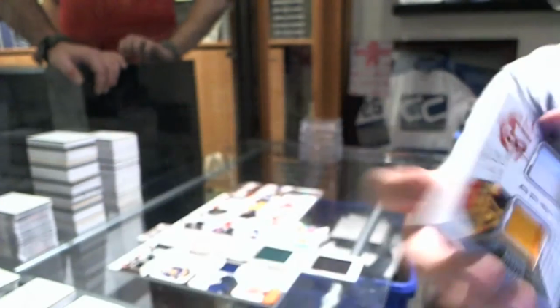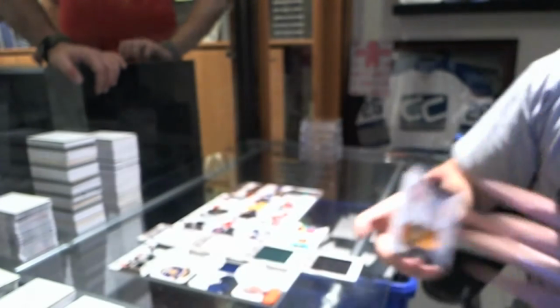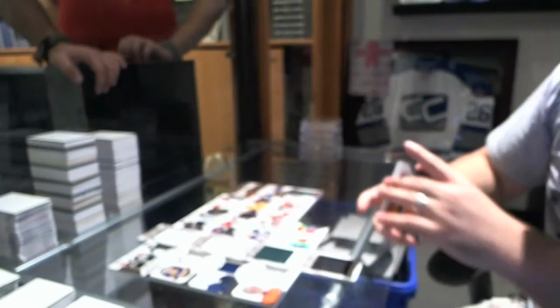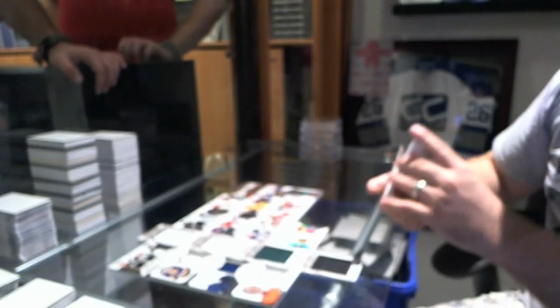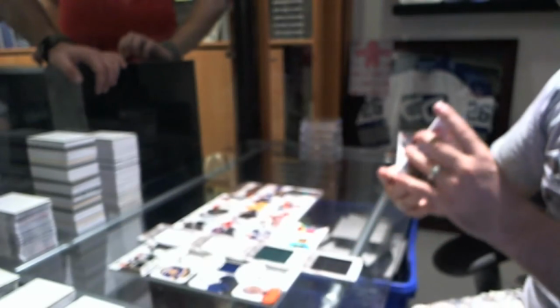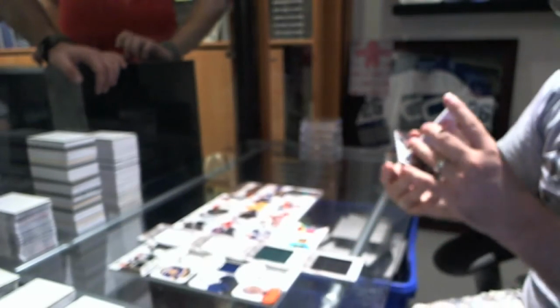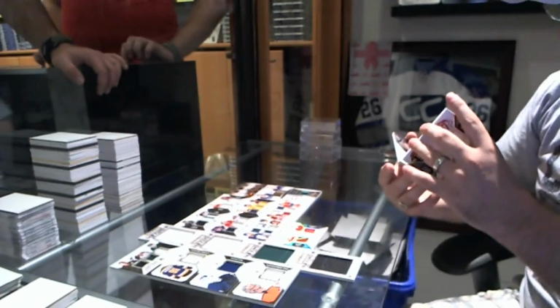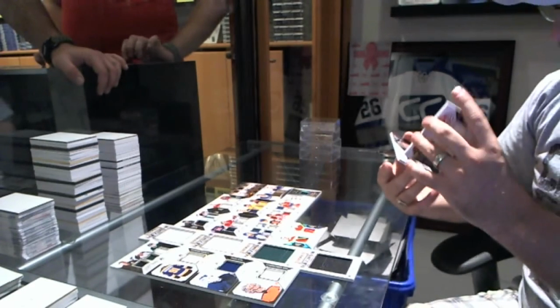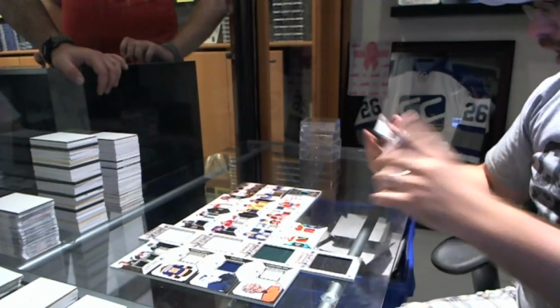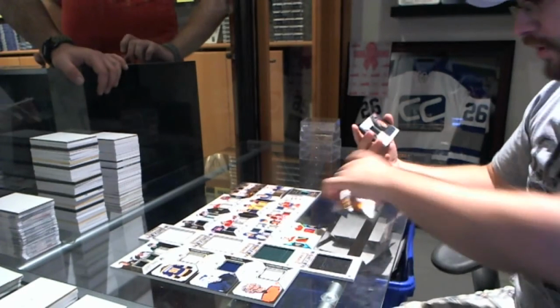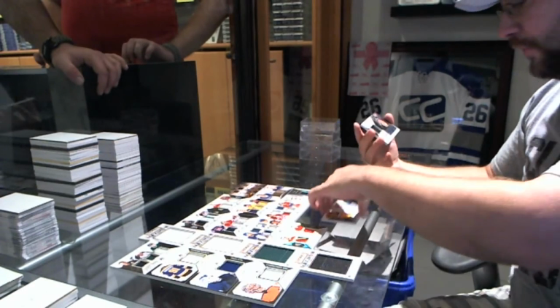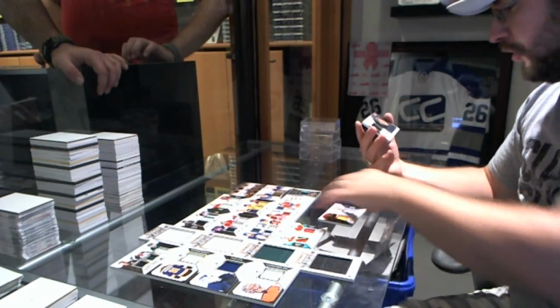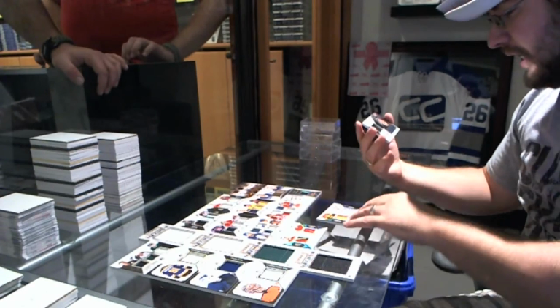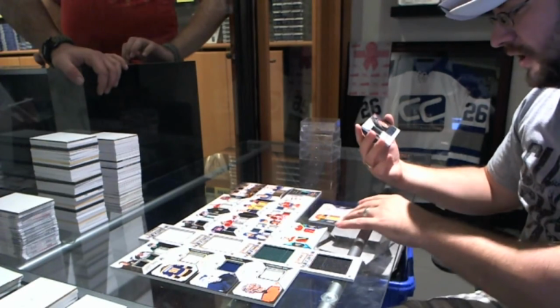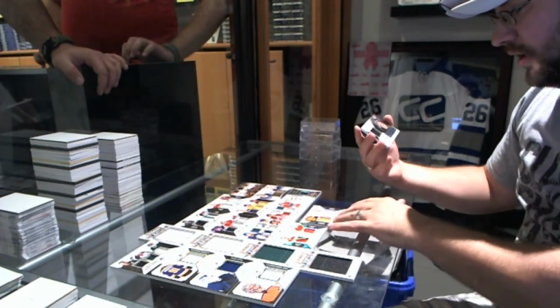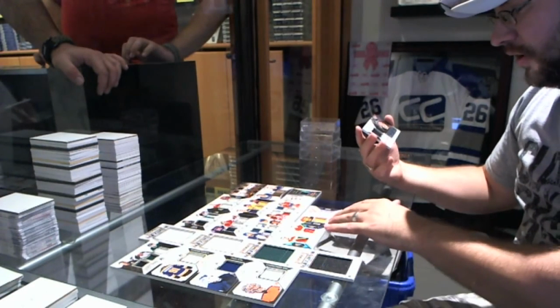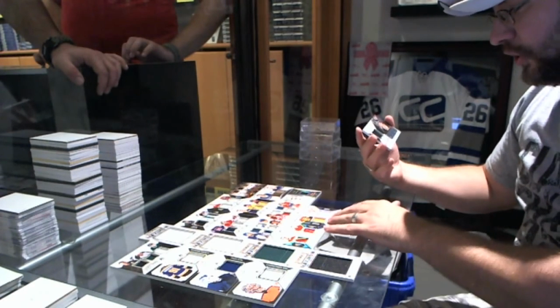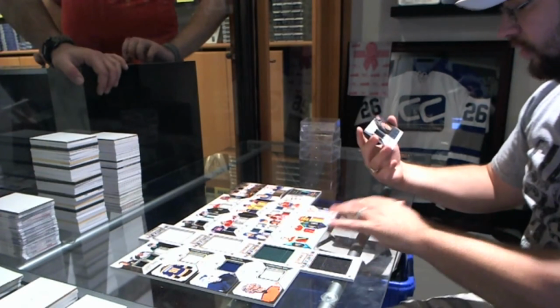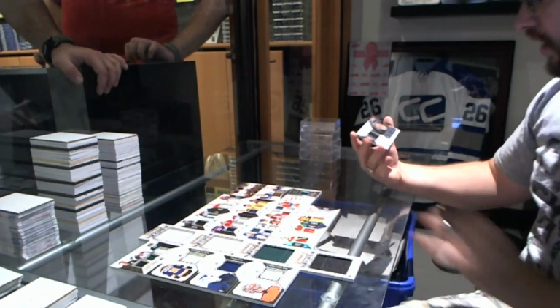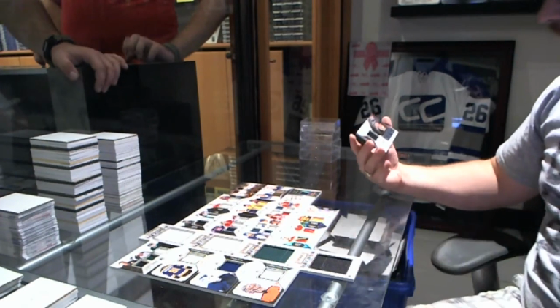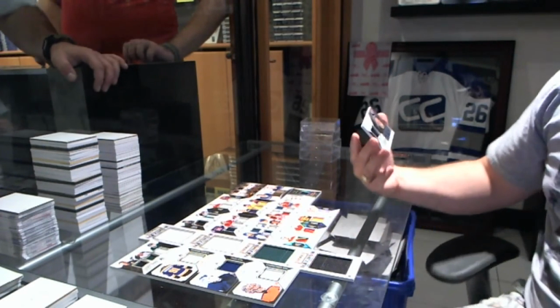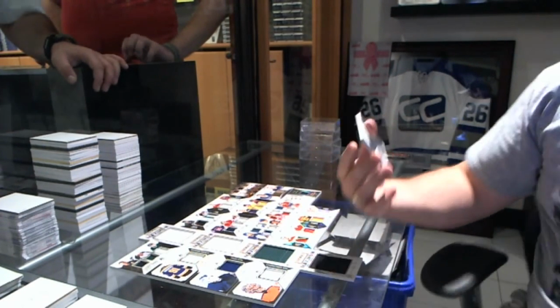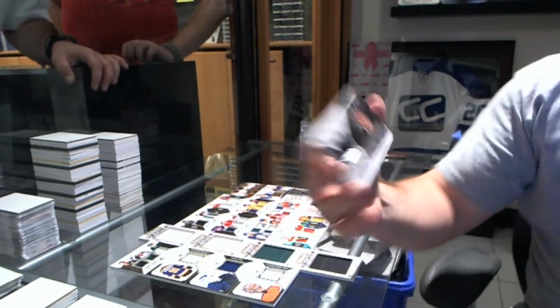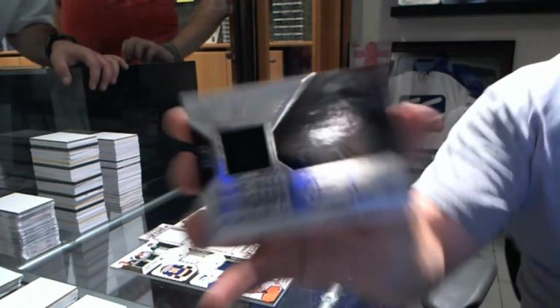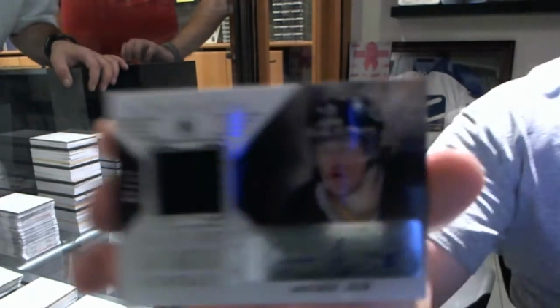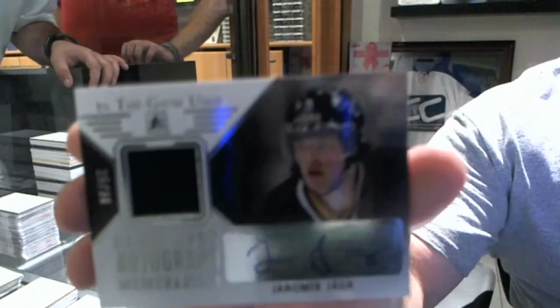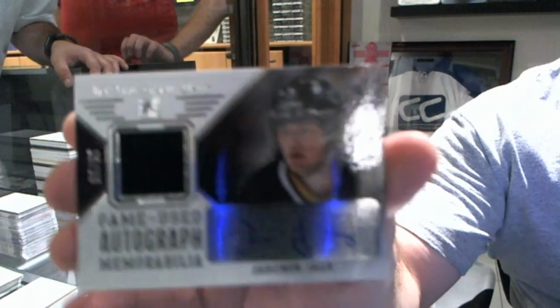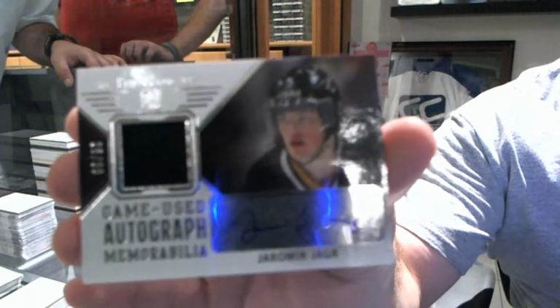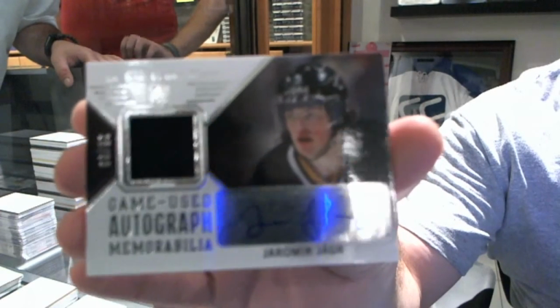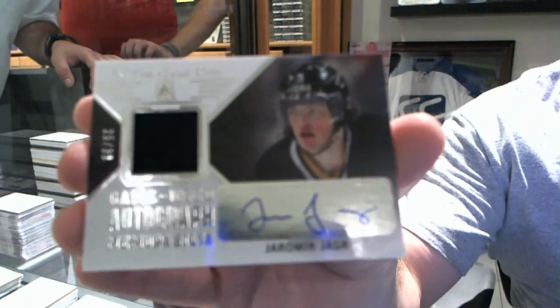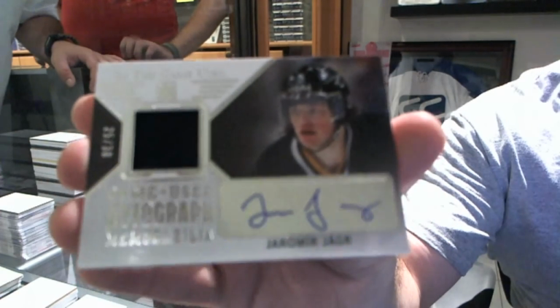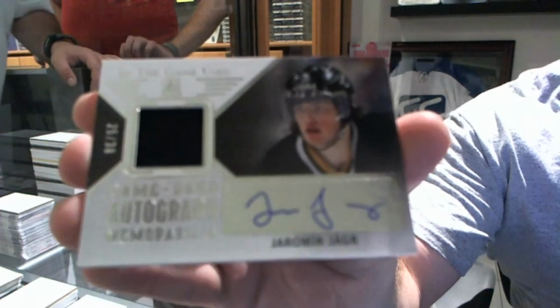And to finish off, number 2 of 30, jersey autograph of Jaromir Jagr.